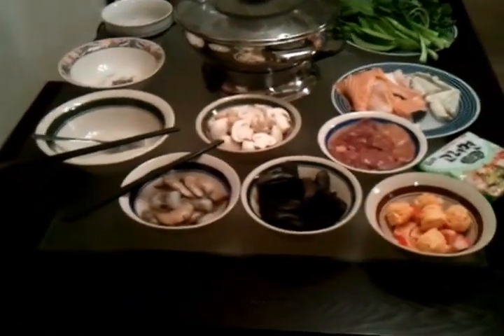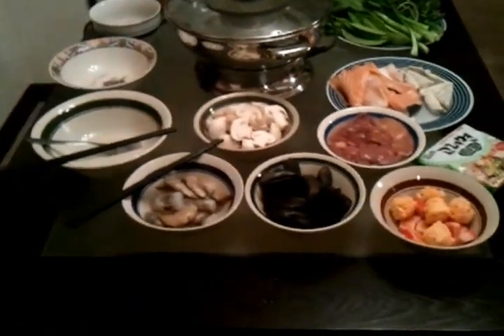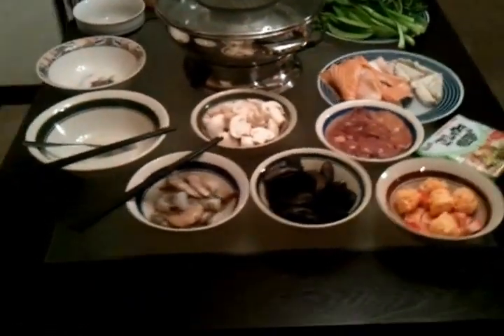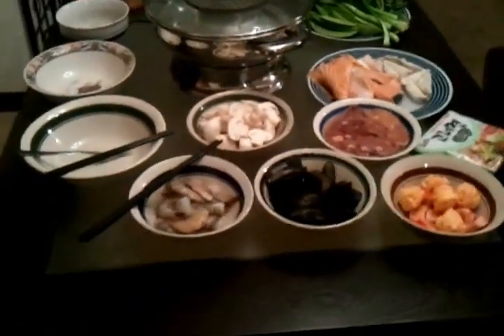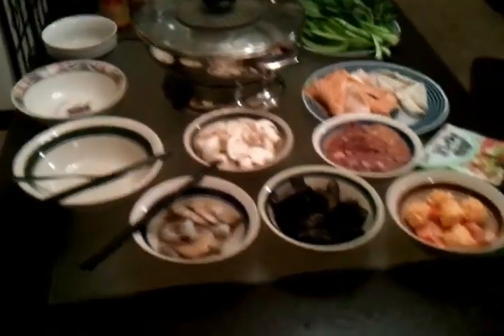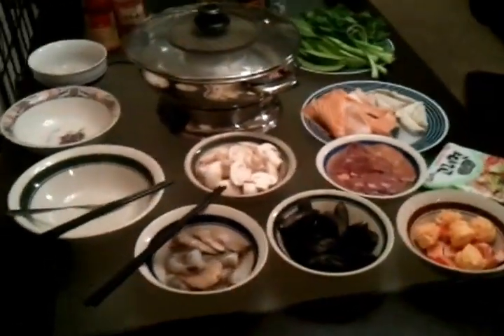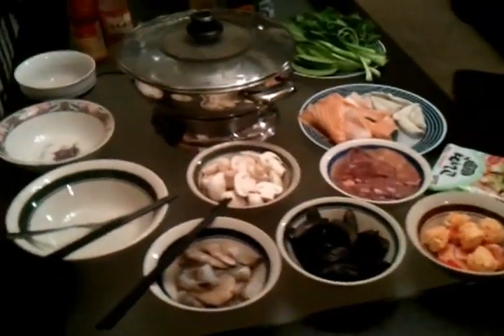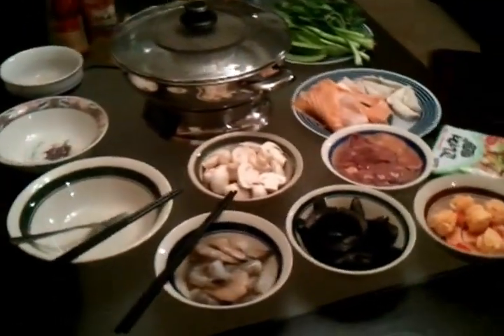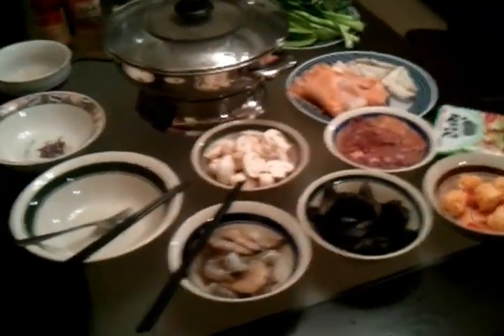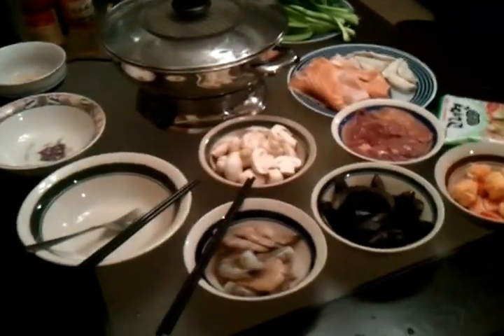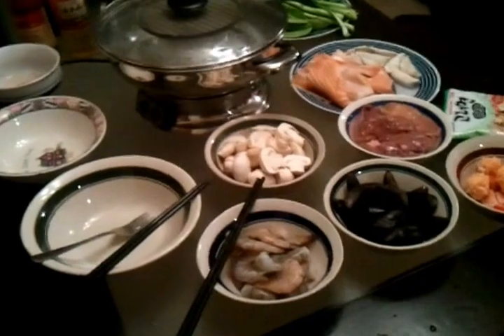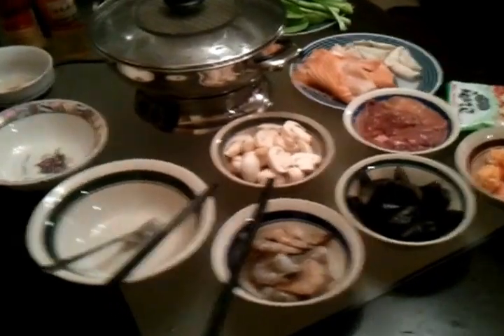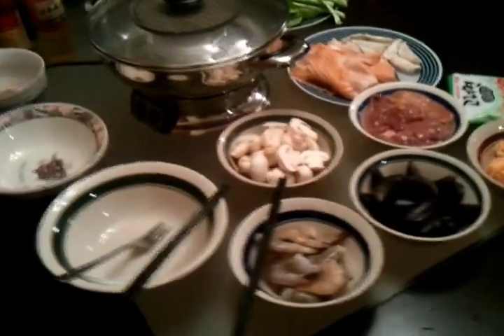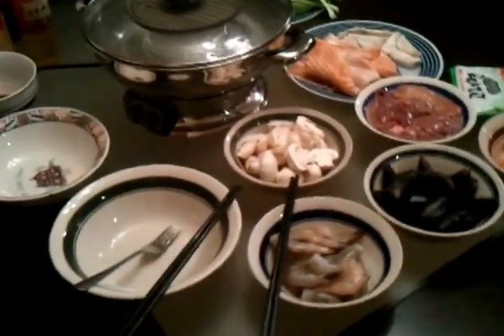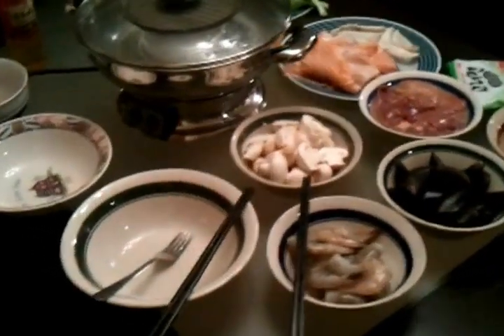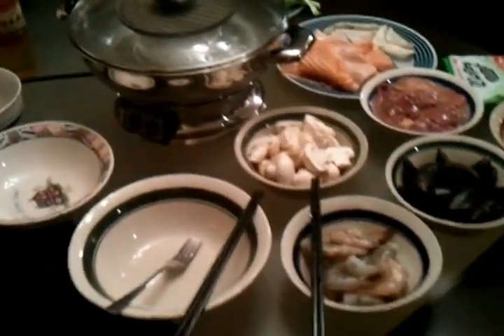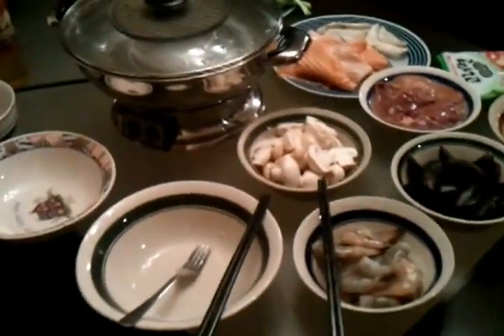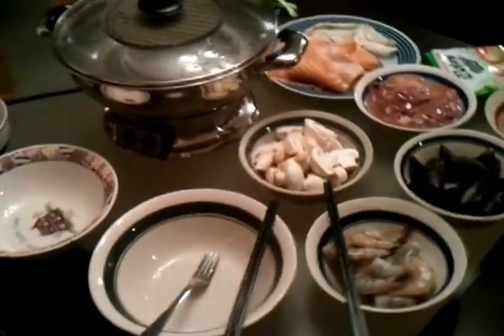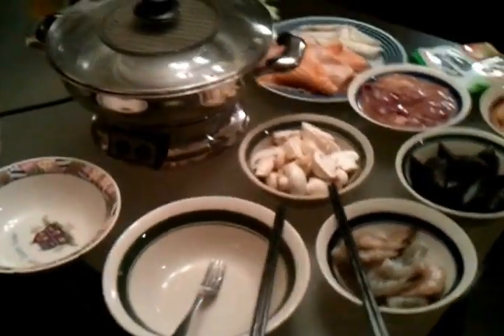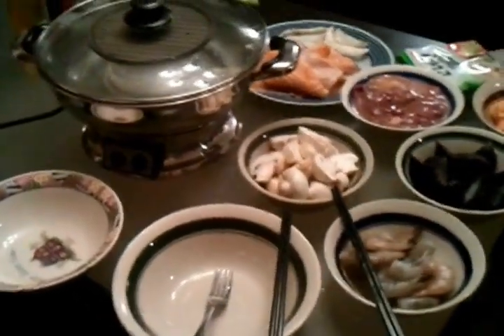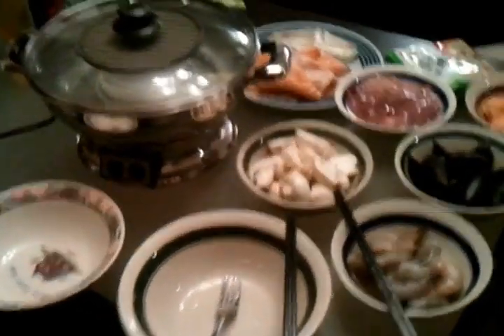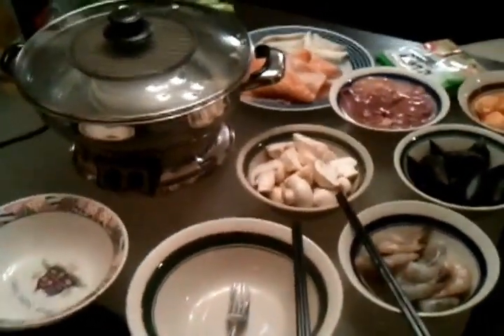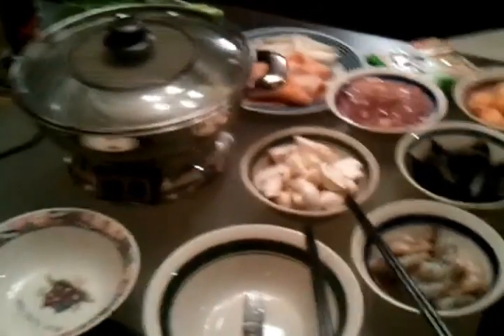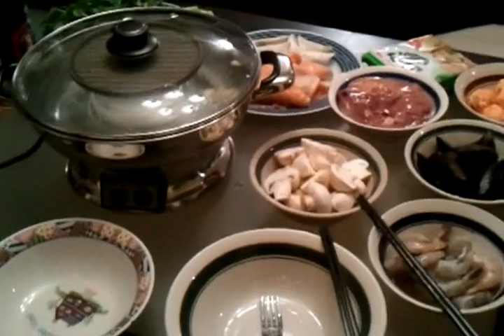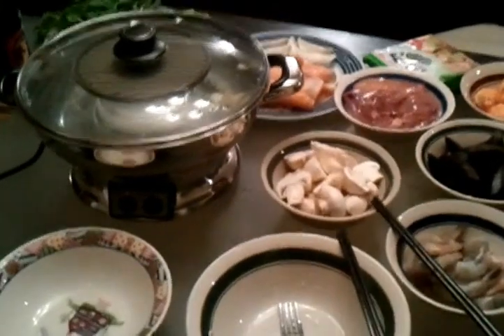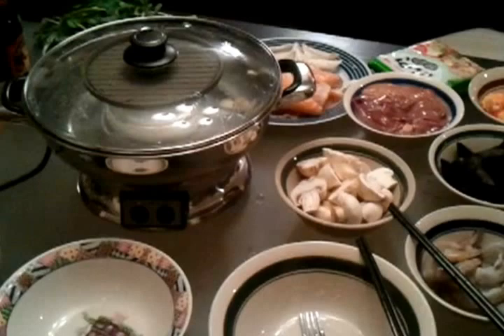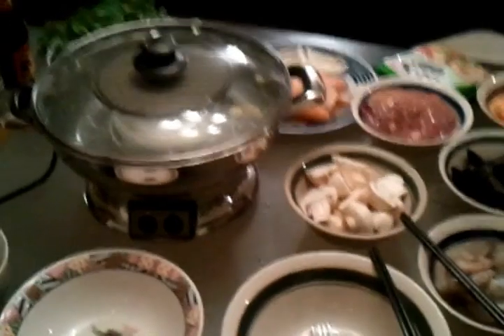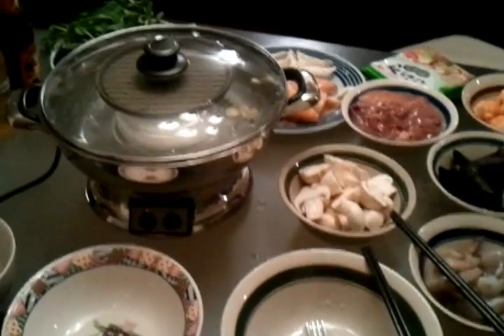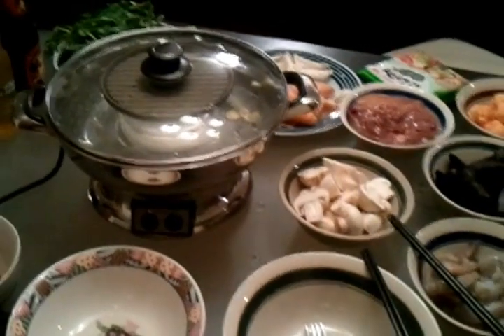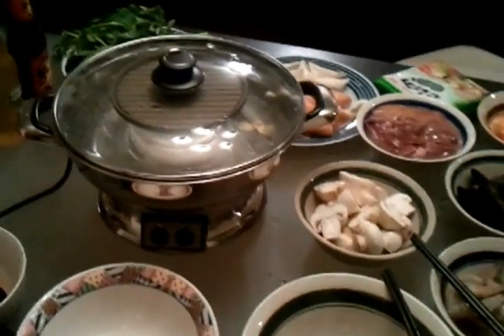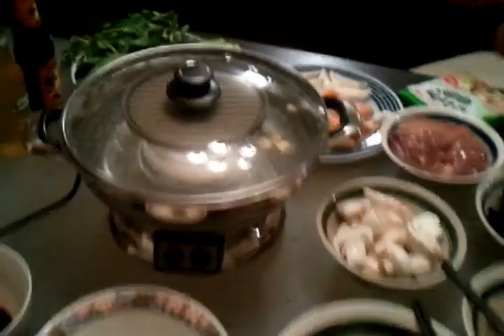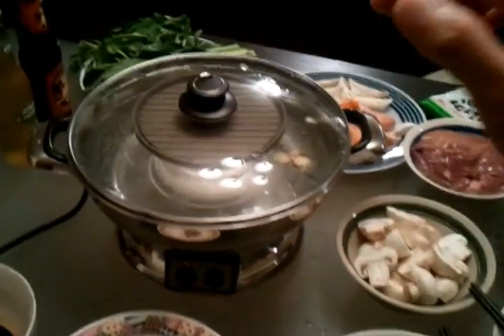Here we are getting ready to try this shabu shabu hotpot. Let's lift the lid.